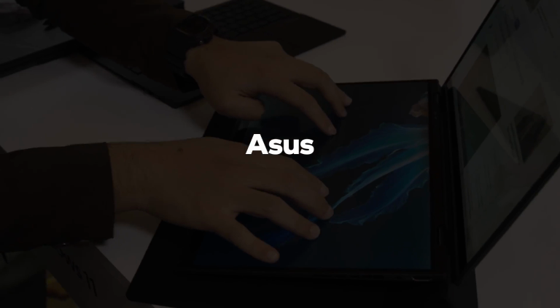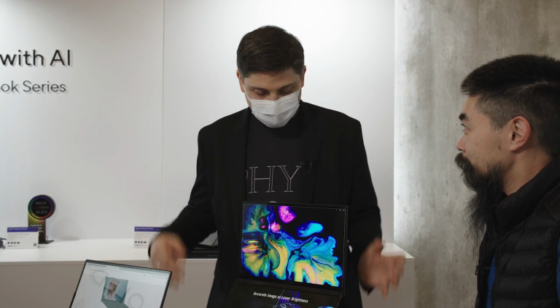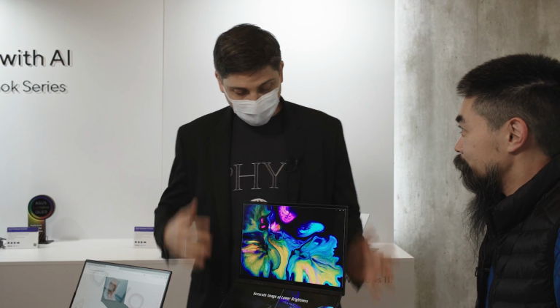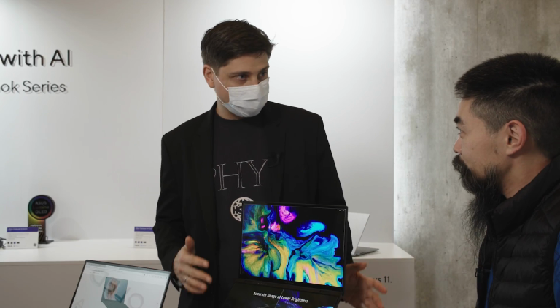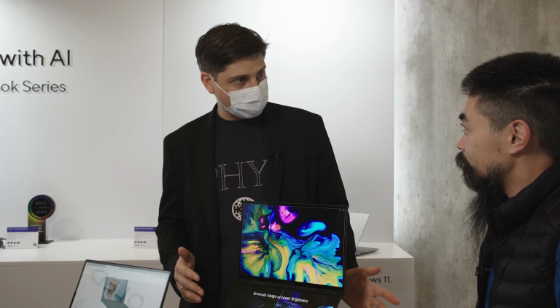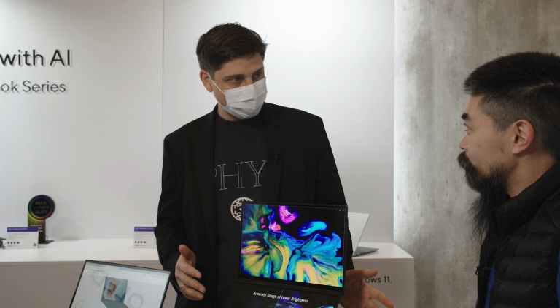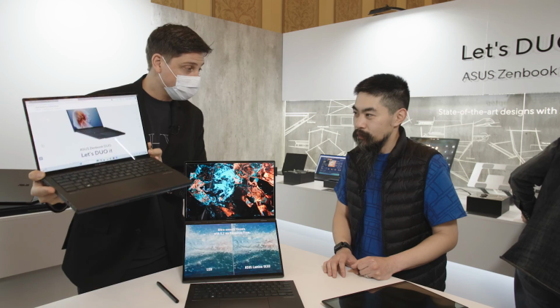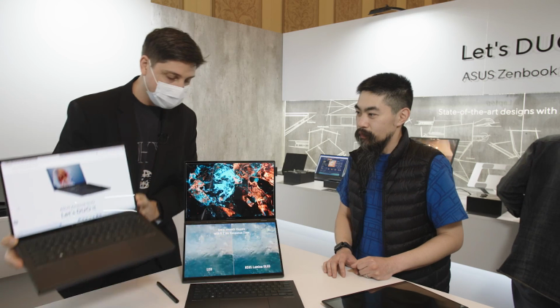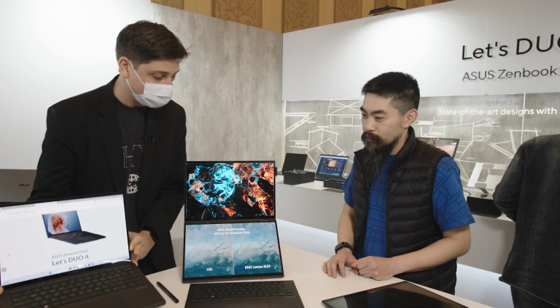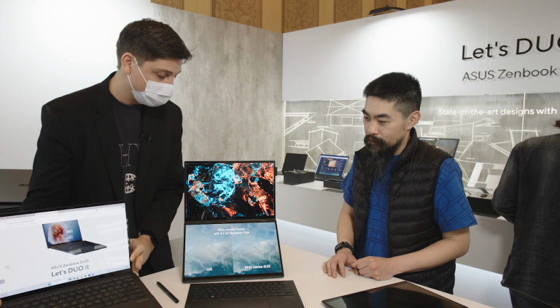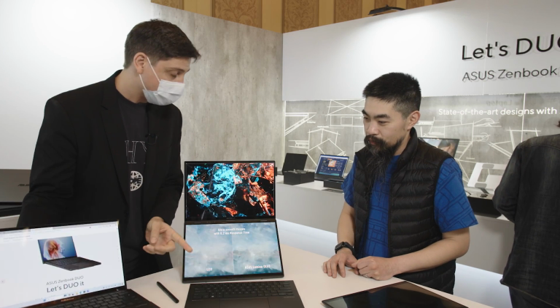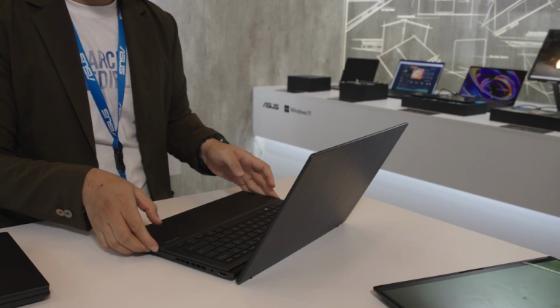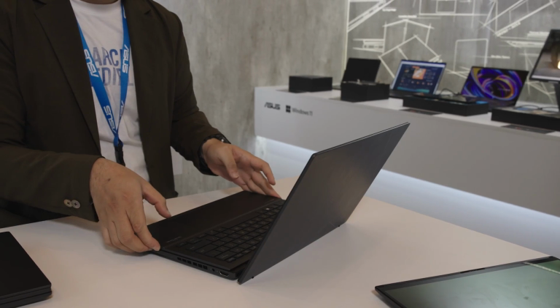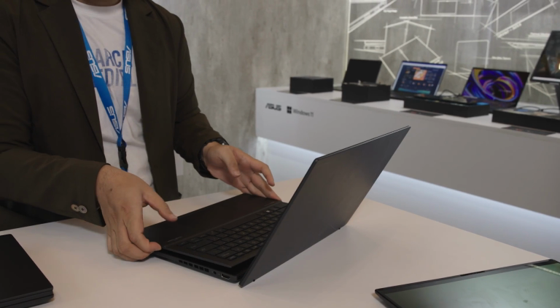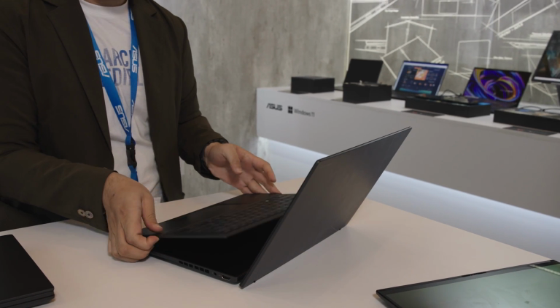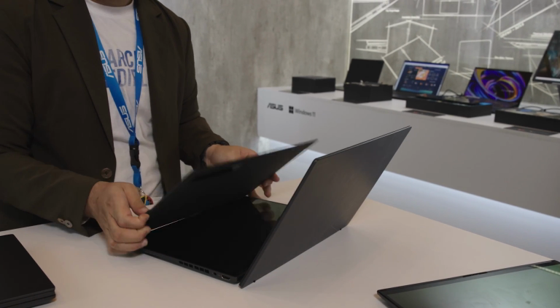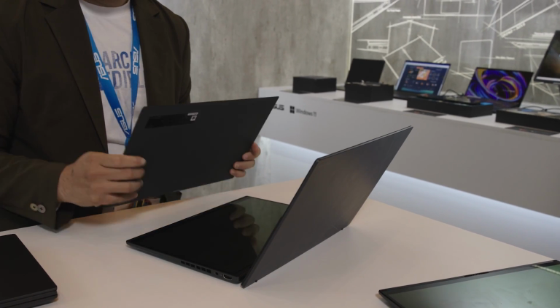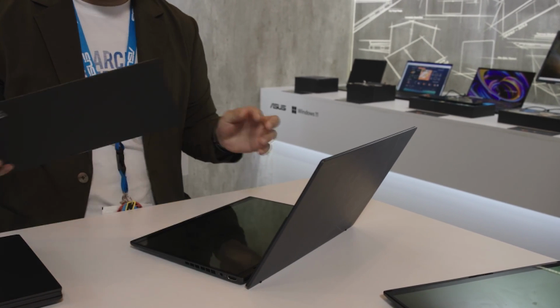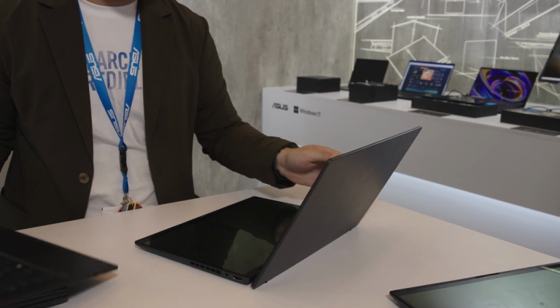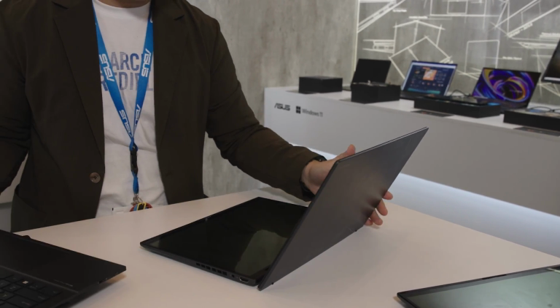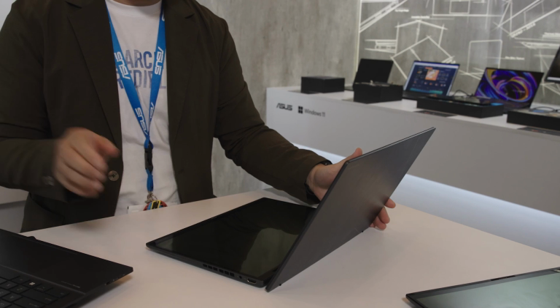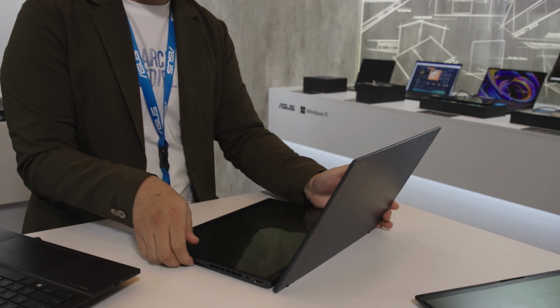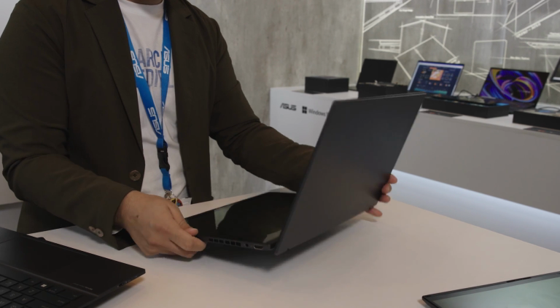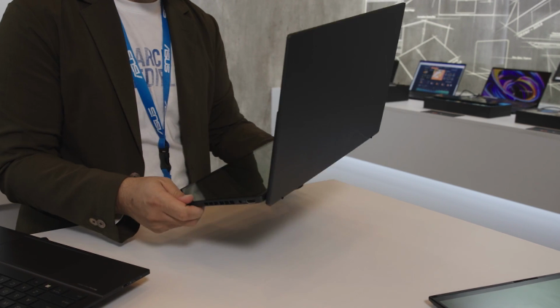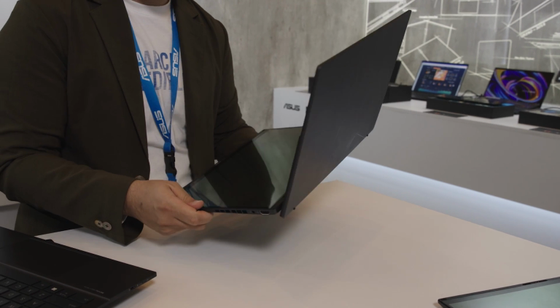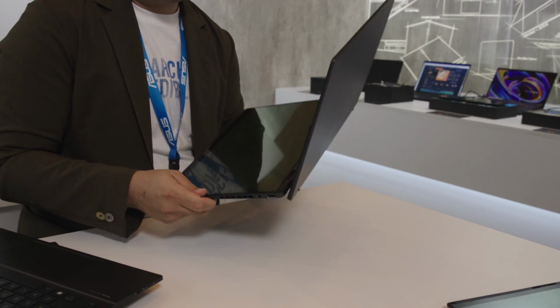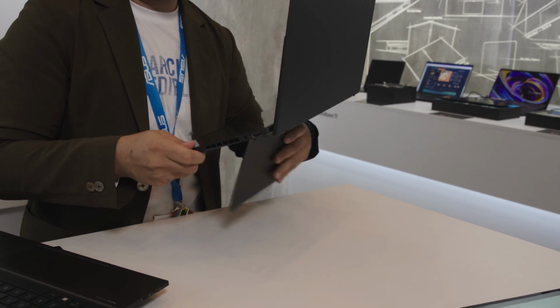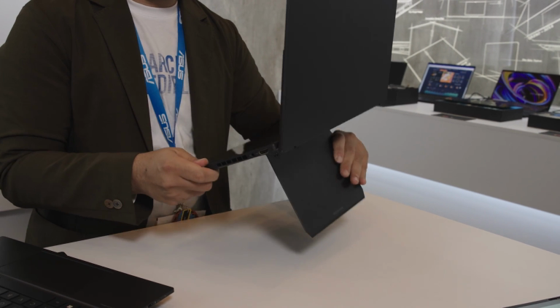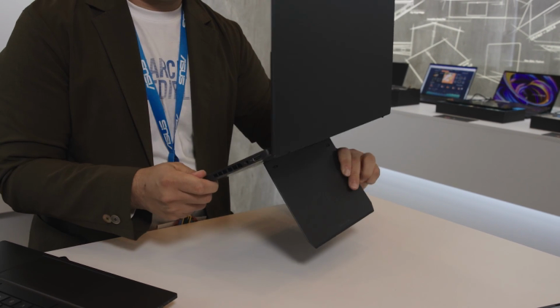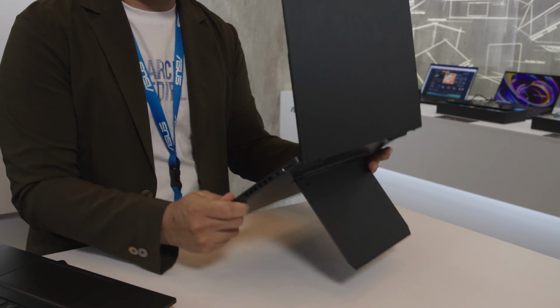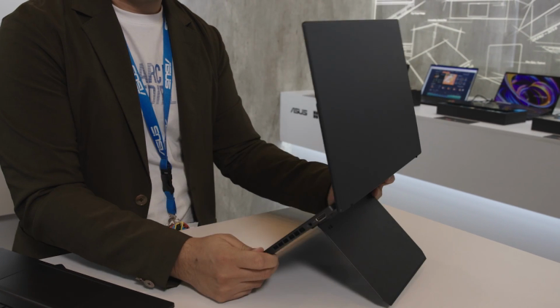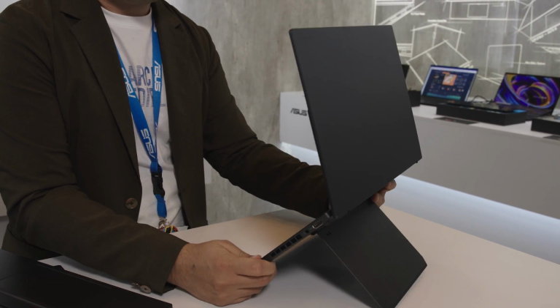This is our 2024 ZenBook Duo. It's actually the same device as what you see here. So you just remove that keyboard, get a full-size keyboard and big touchpad. And when you detach it, it automatically switches to Bluetooth just like that.